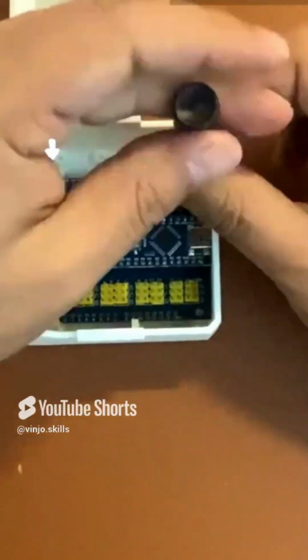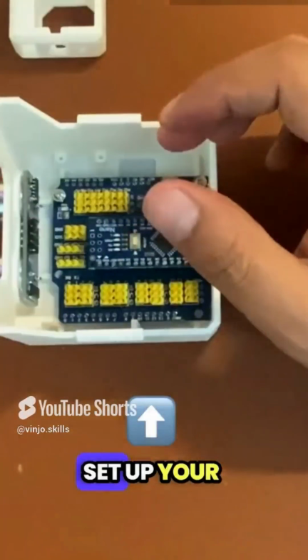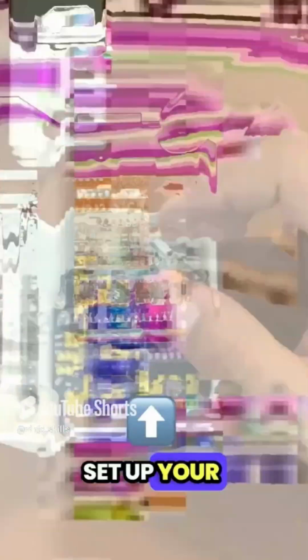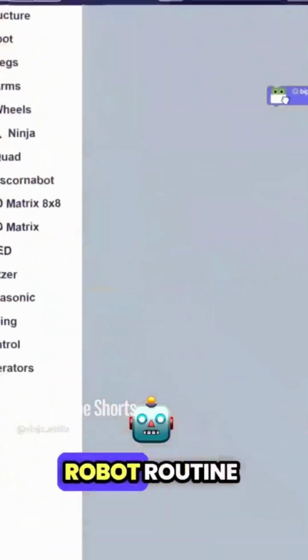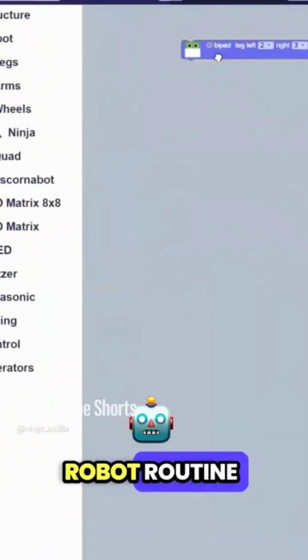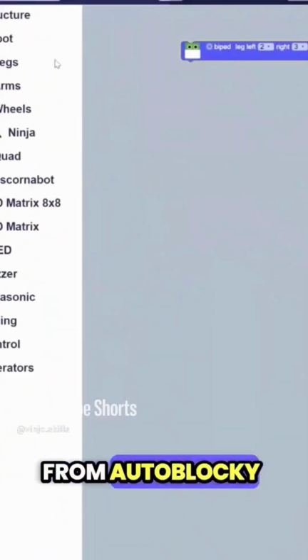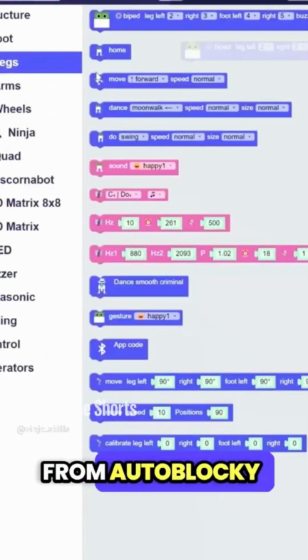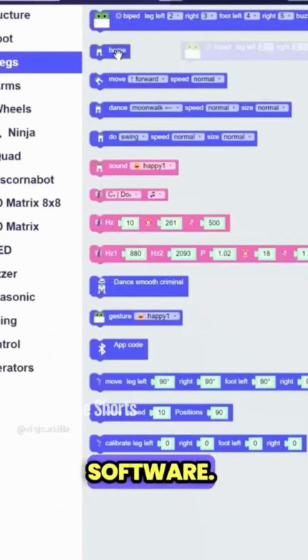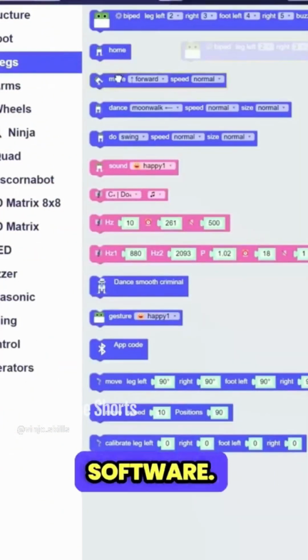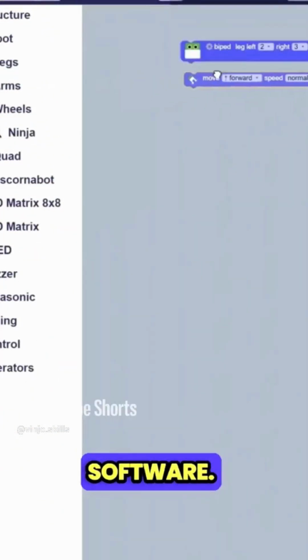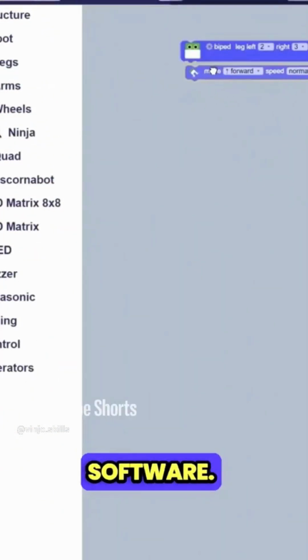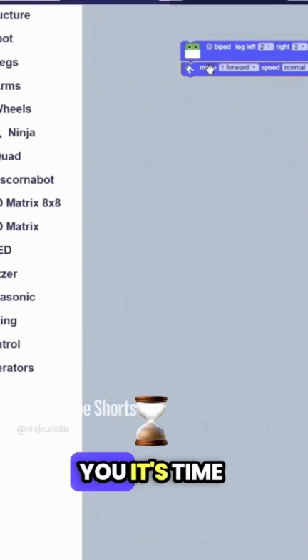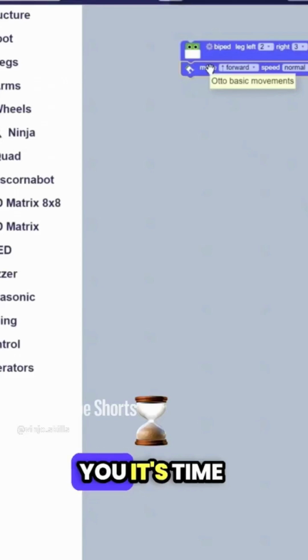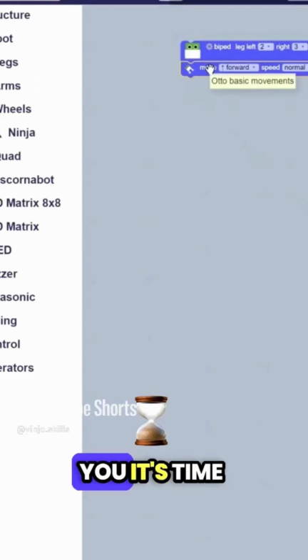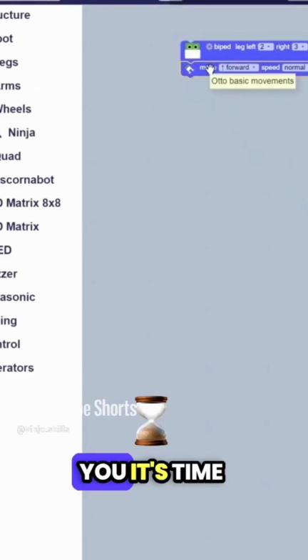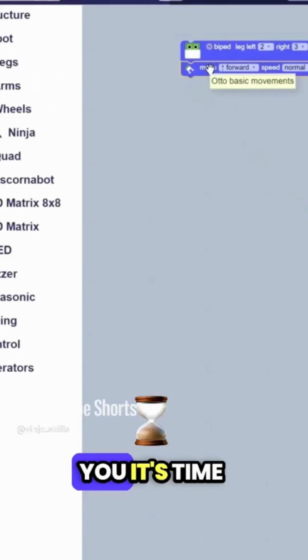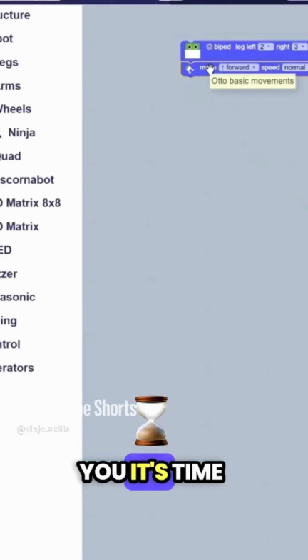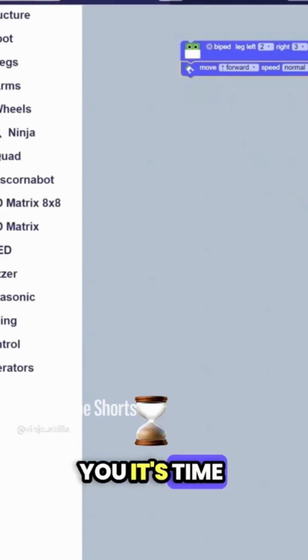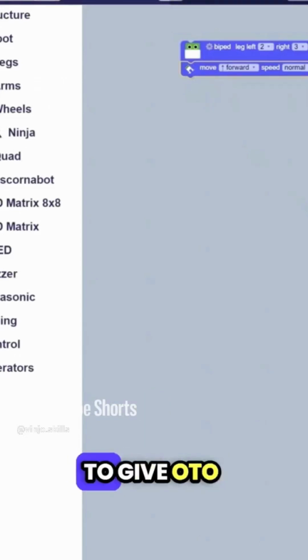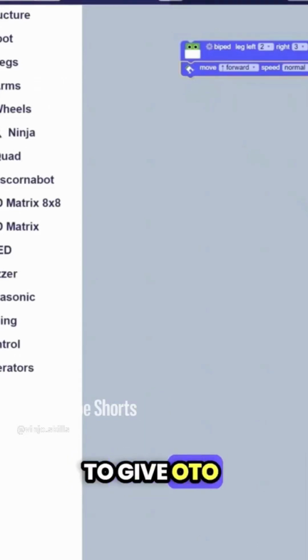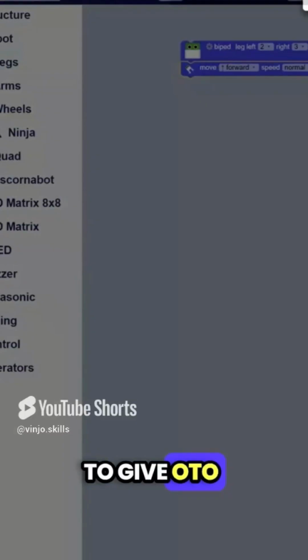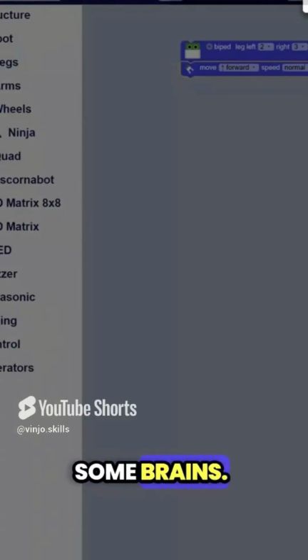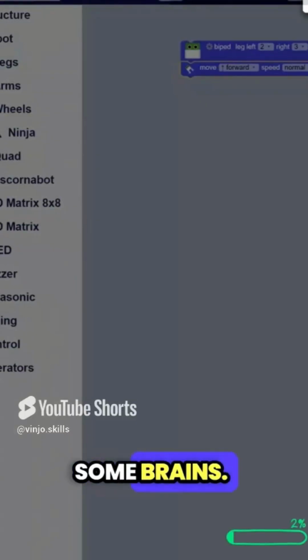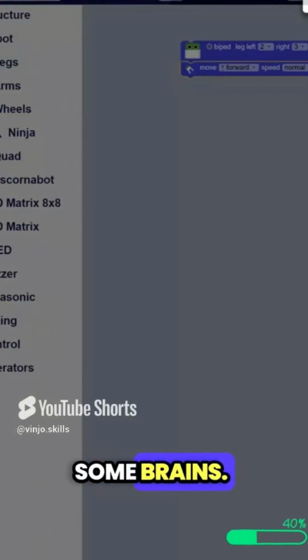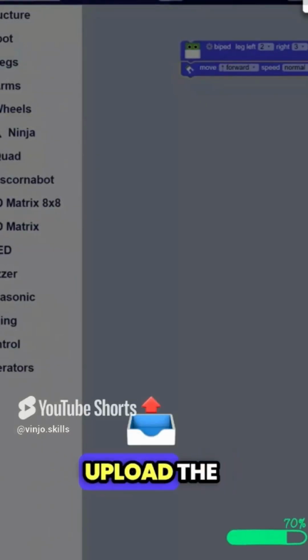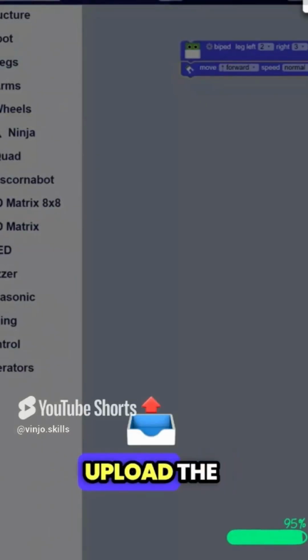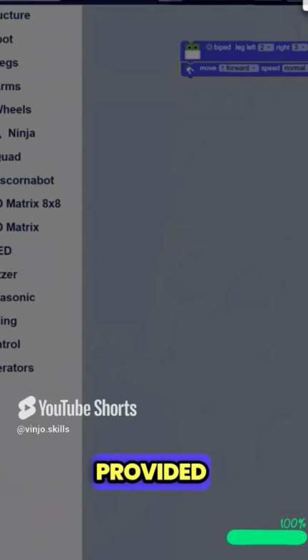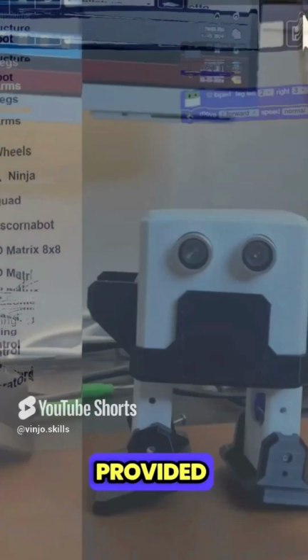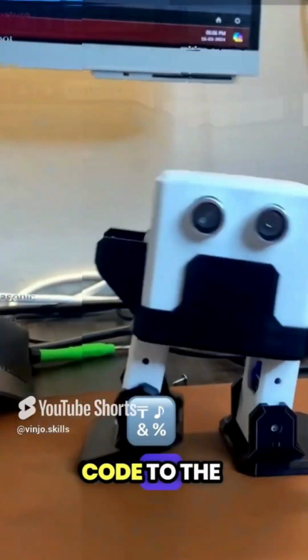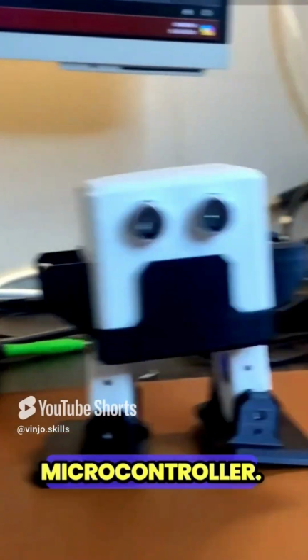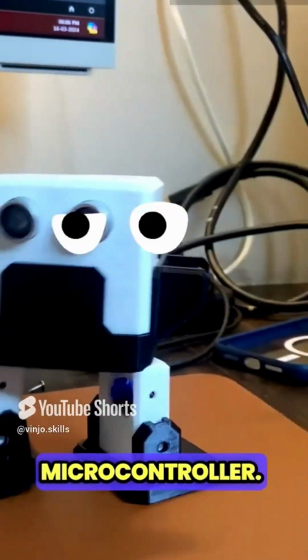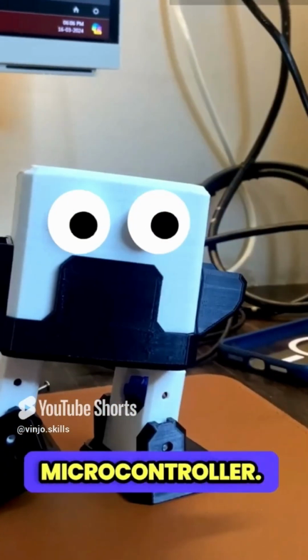Set up your robot routine from Autoblocky software. It's time to give Otto some brains — upload the provided code to the microcontroller.